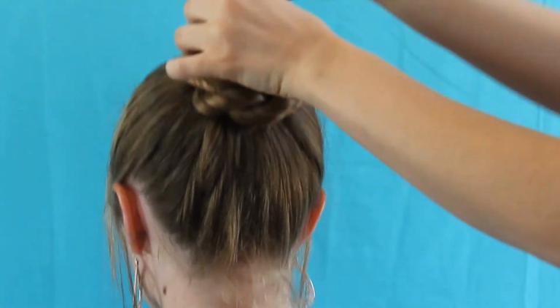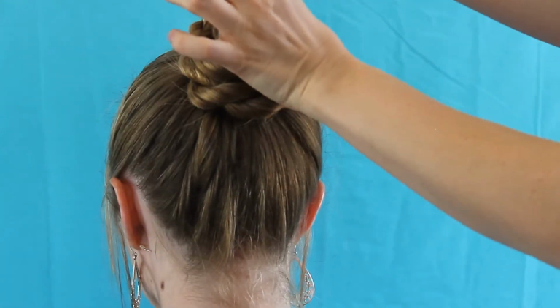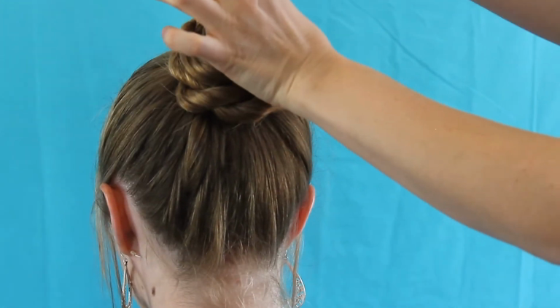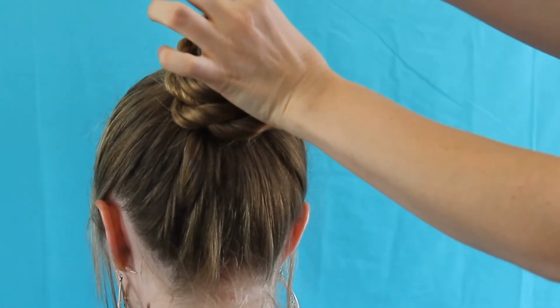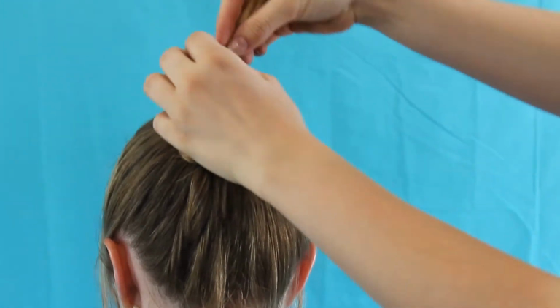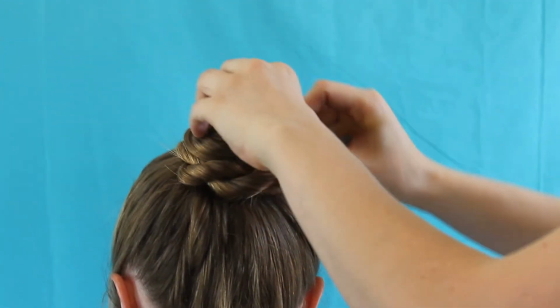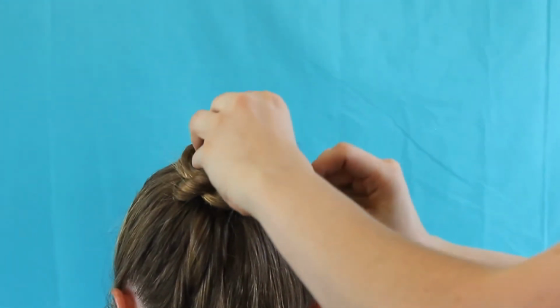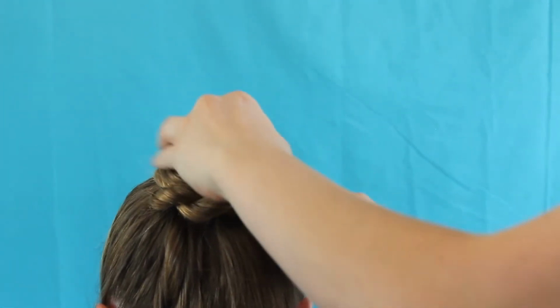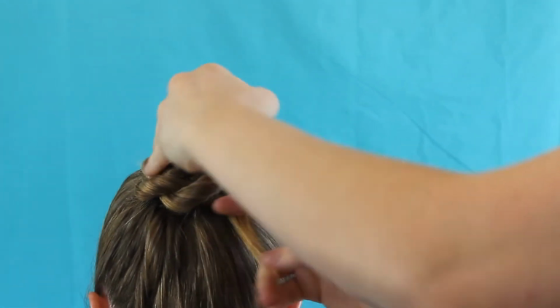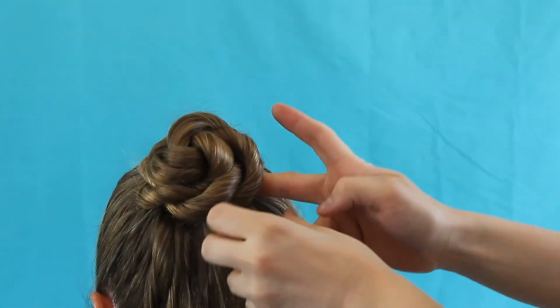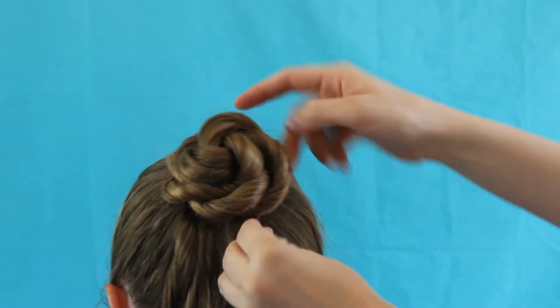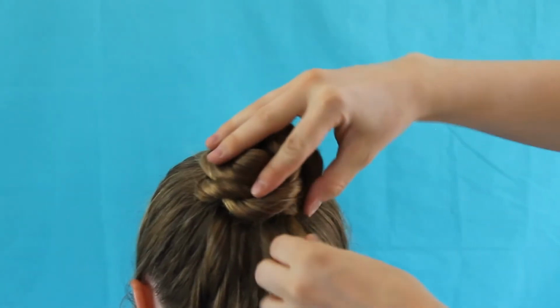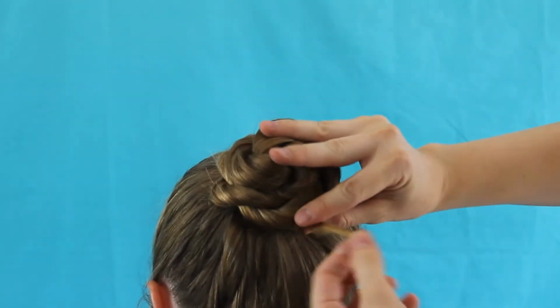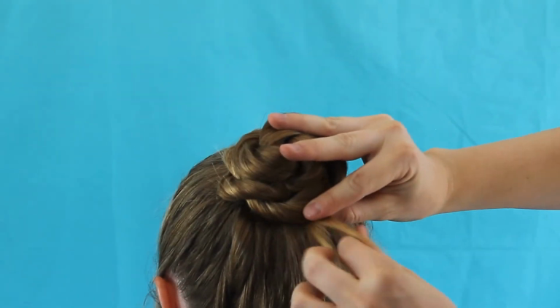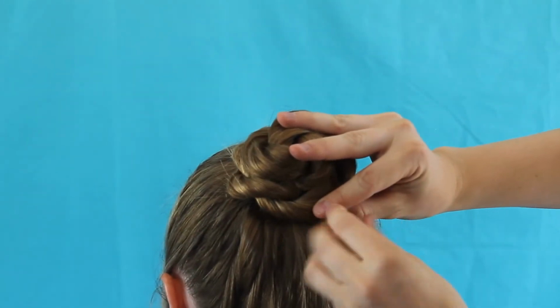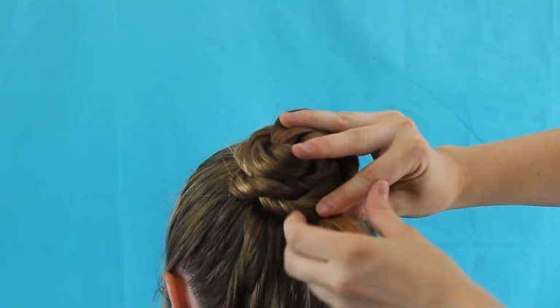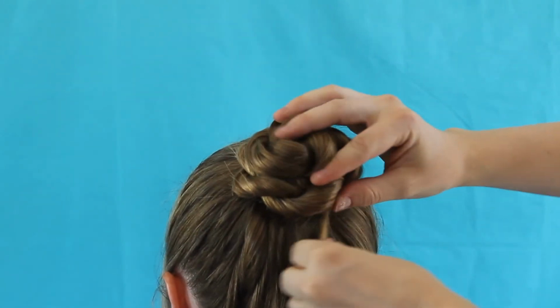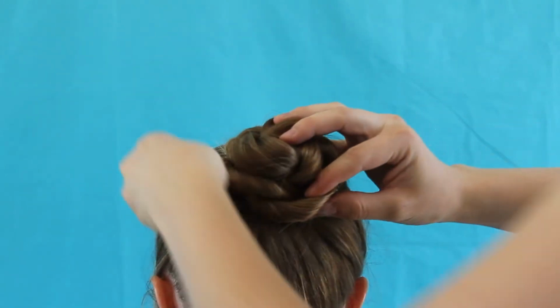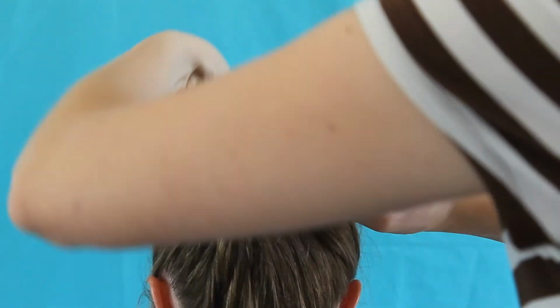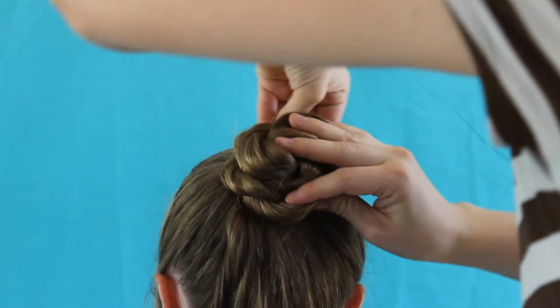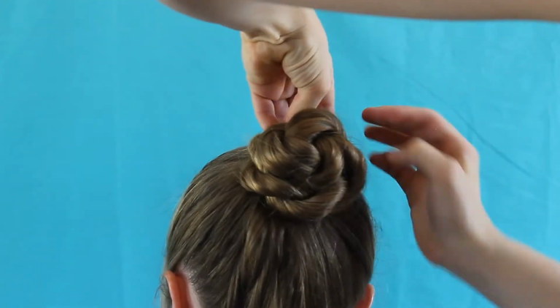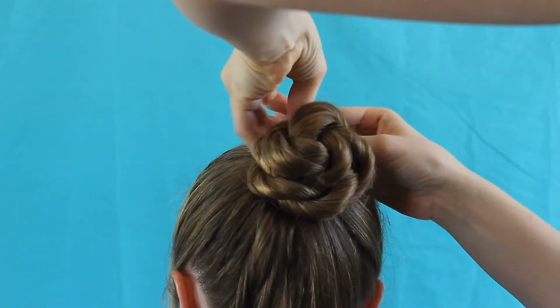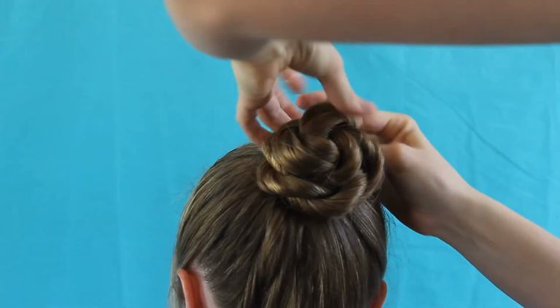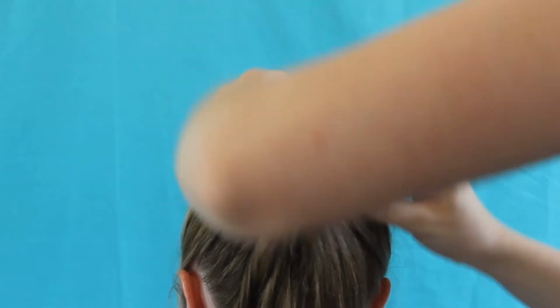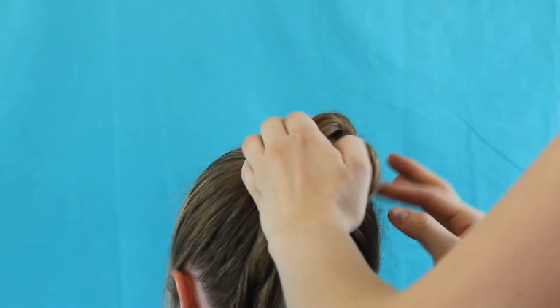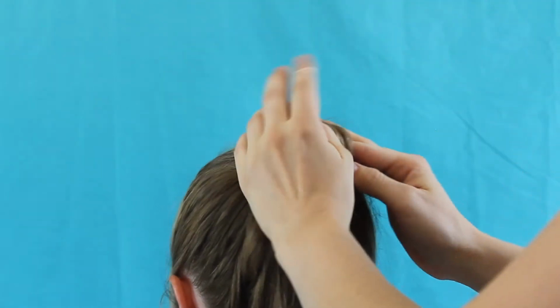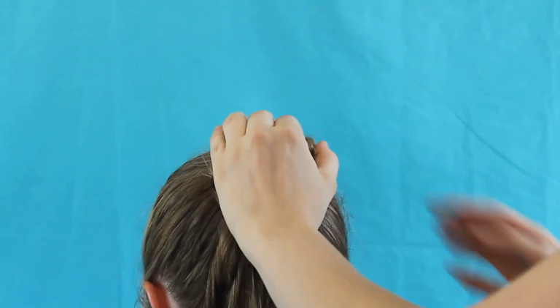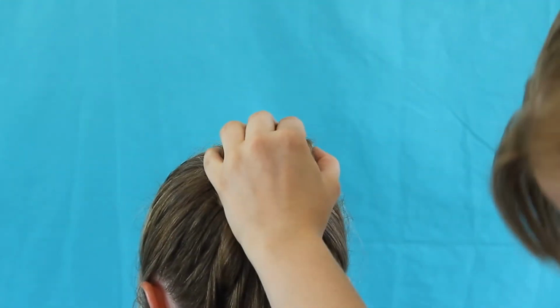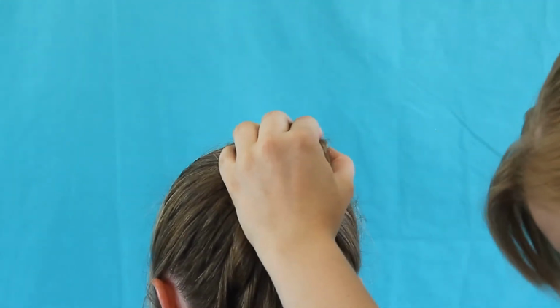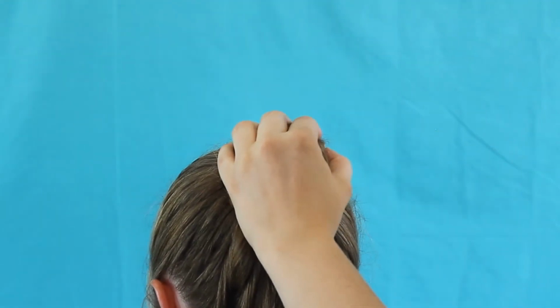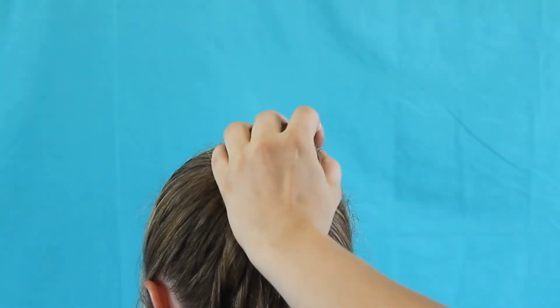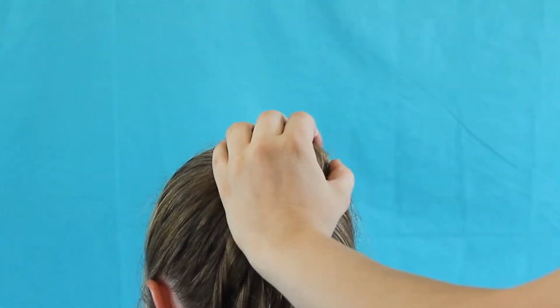I'm going to take this little hair tie and put it underneath the rest of the hair along with this little tail right here. I'm going to pull that all the way around and basically just keep twisting until it's all underneath.